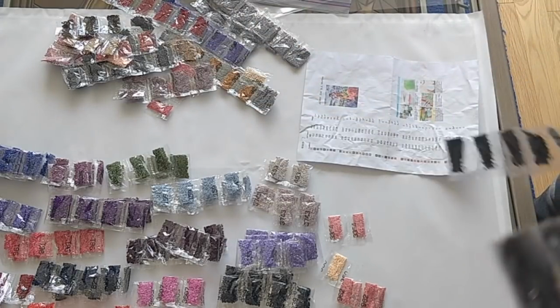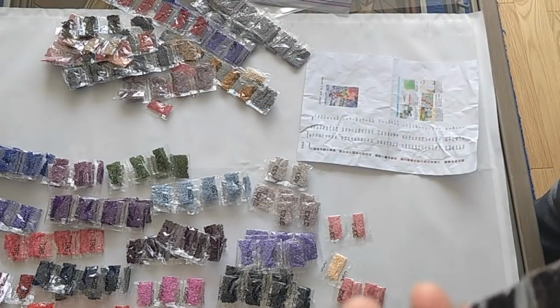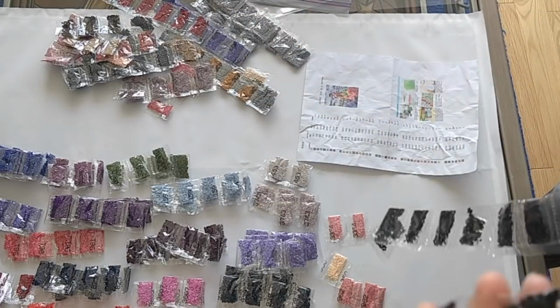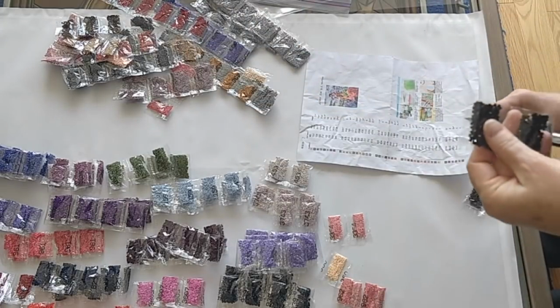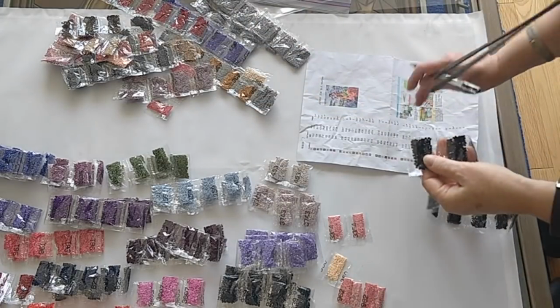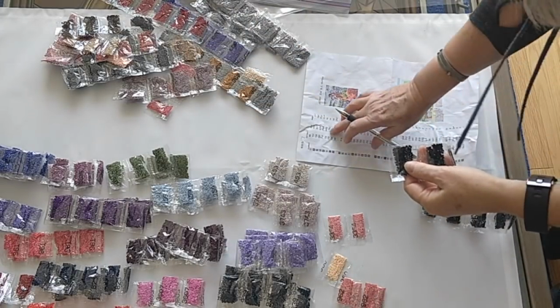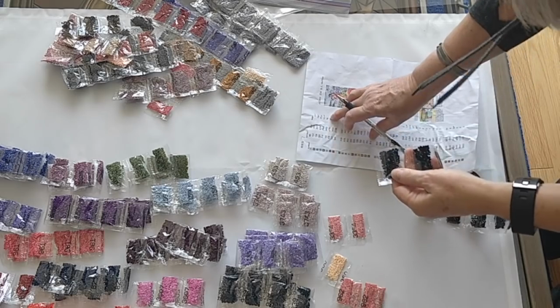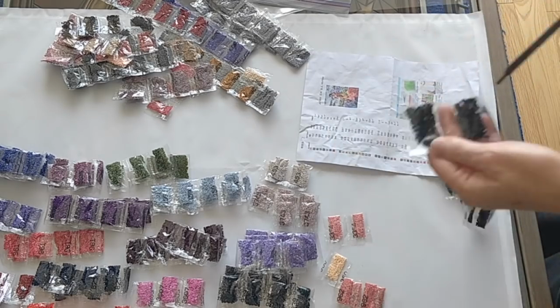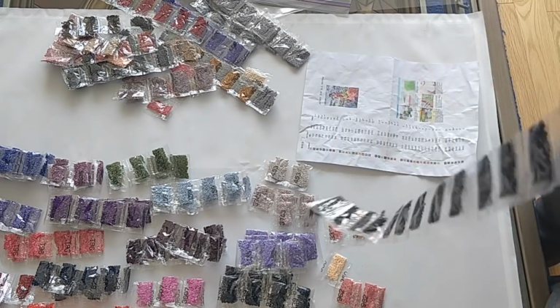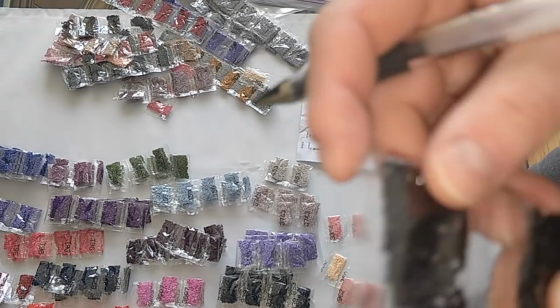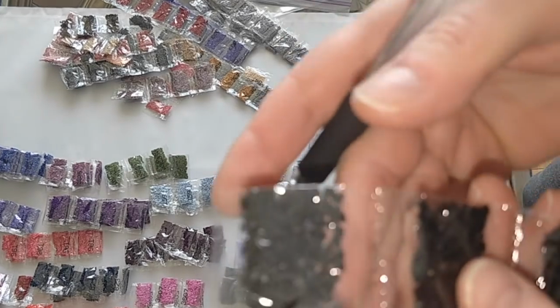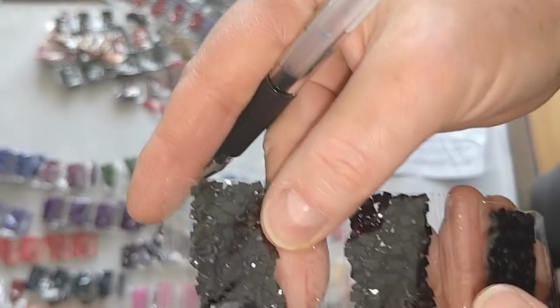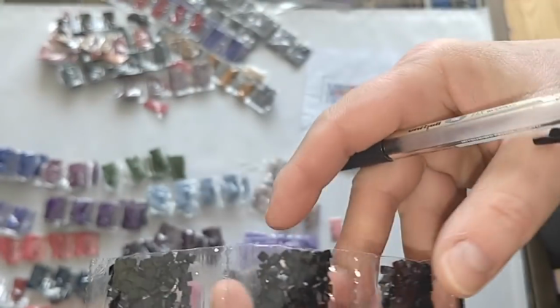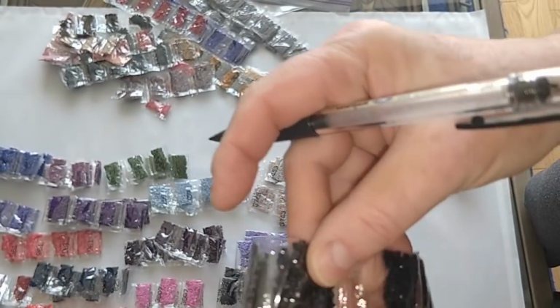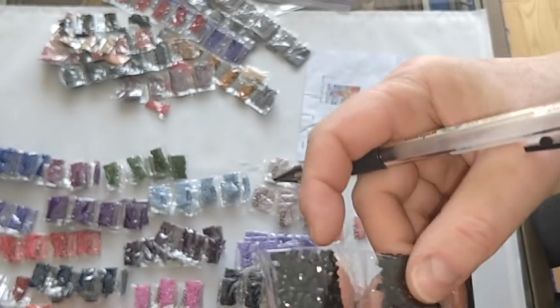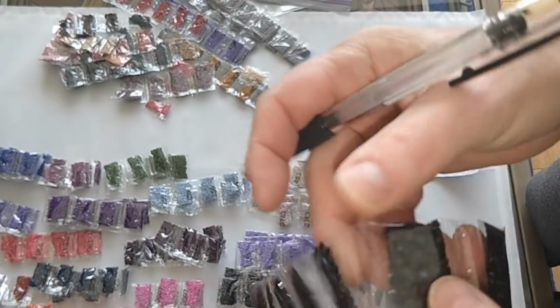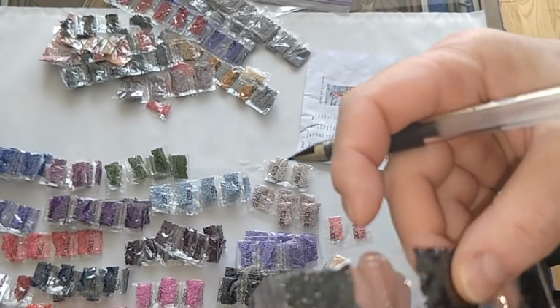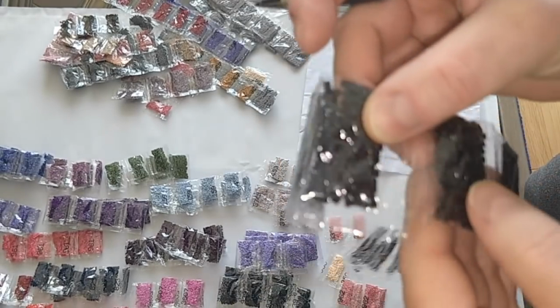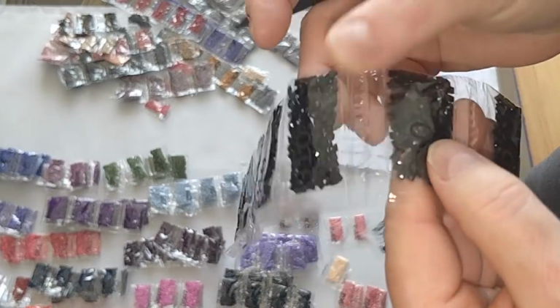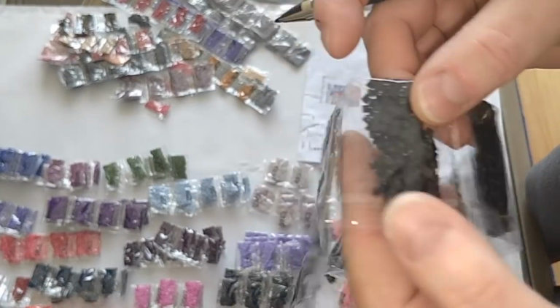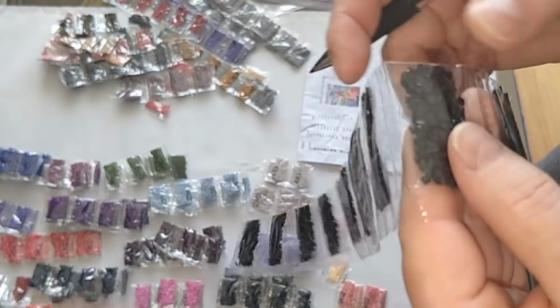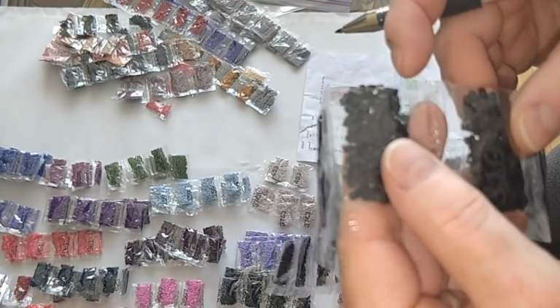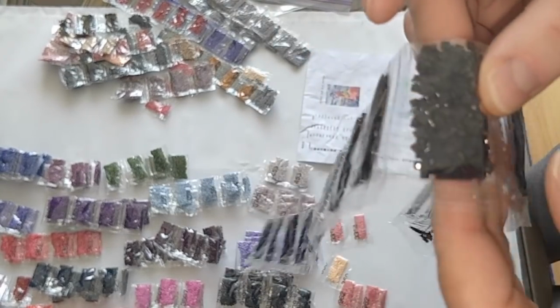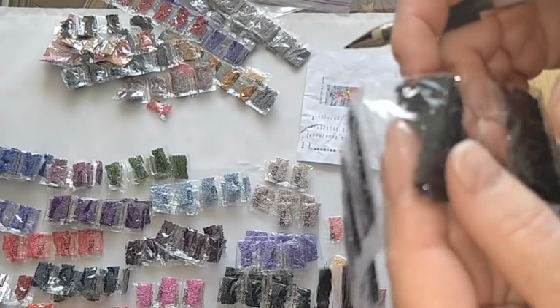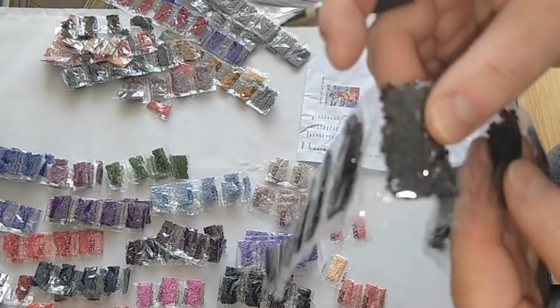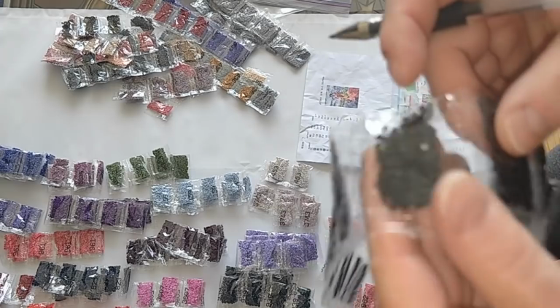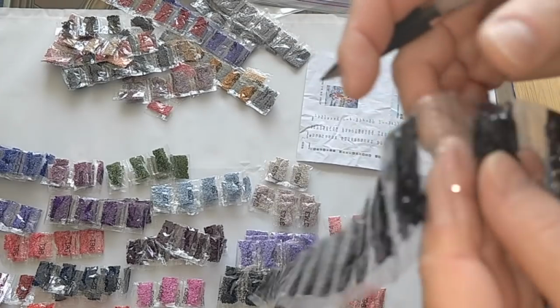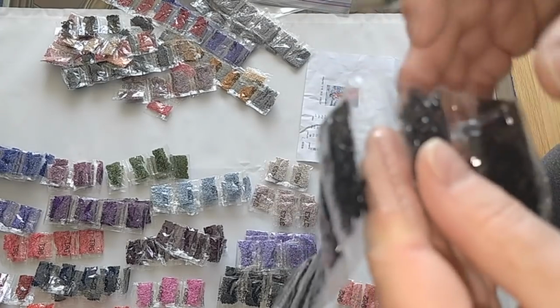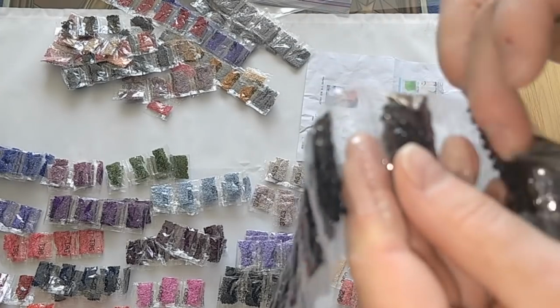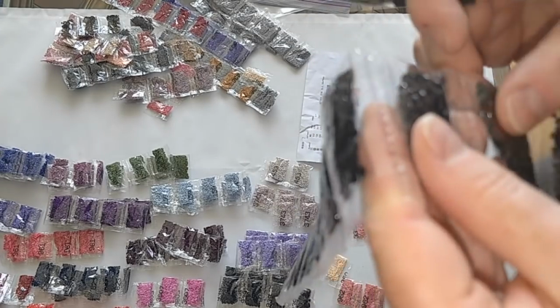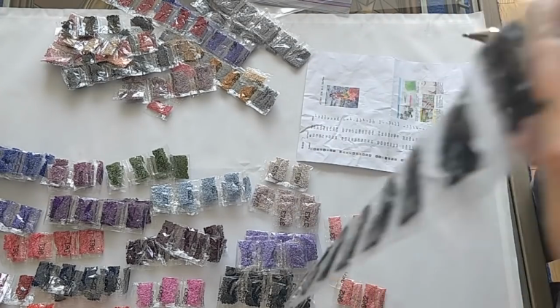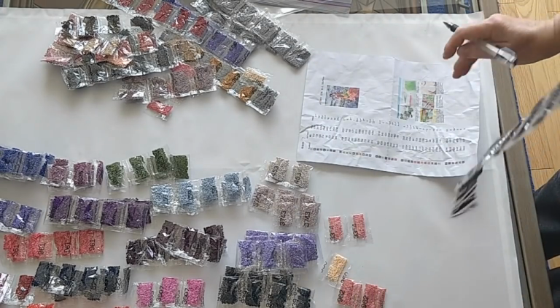Color 310, I need eighteen bags — counting: one, two, three, four, five, six, seven, eight, nine, ten, eleven, twelve, thirteen, fourteen, fifteen, sixteen, seventeen, eighteen. Nineteen — there we go.